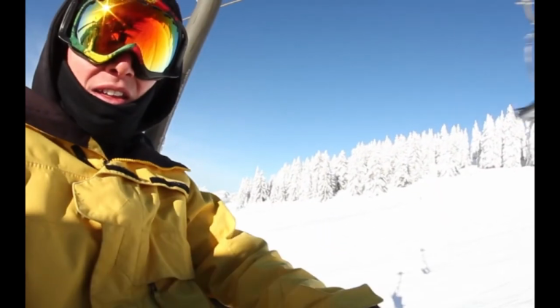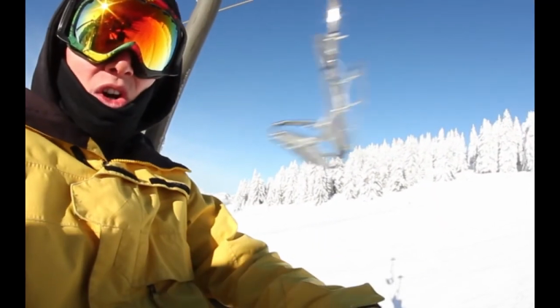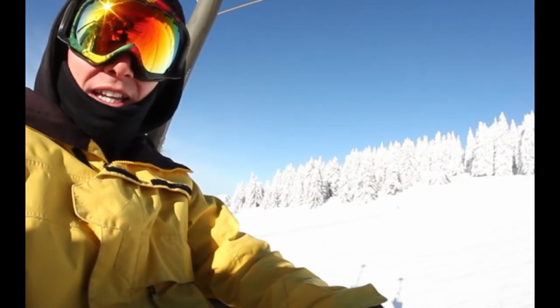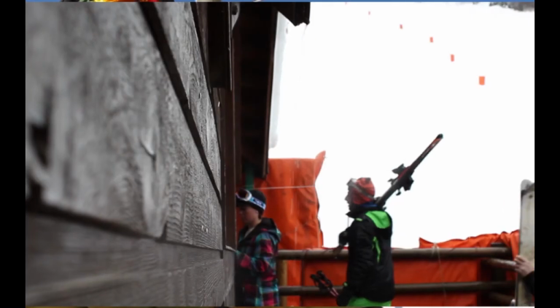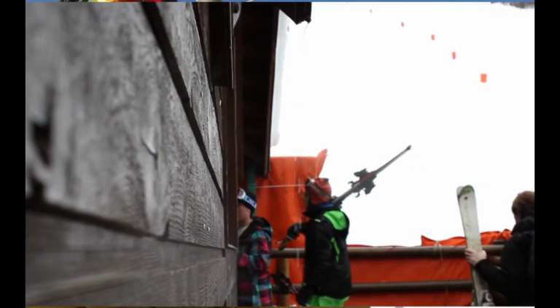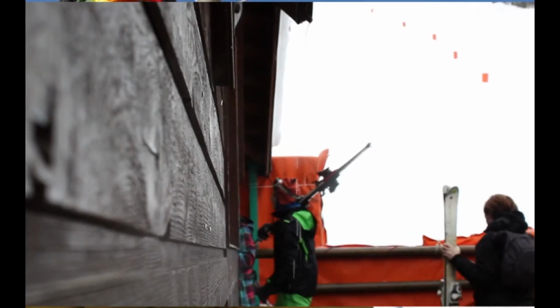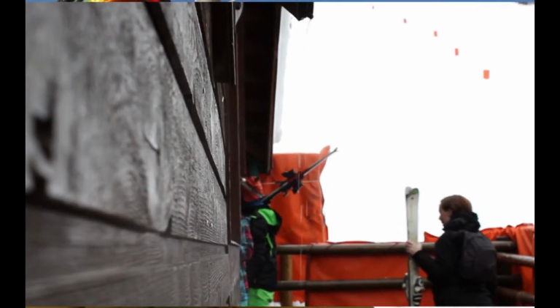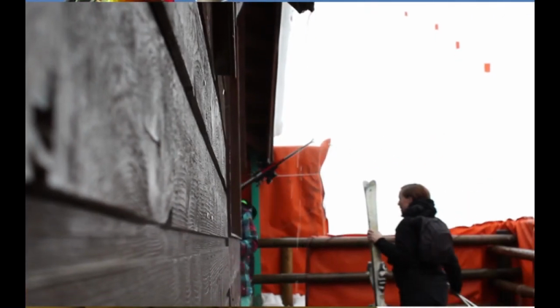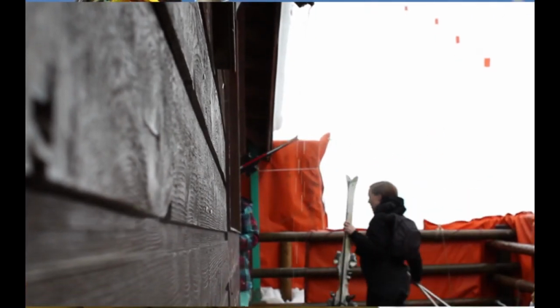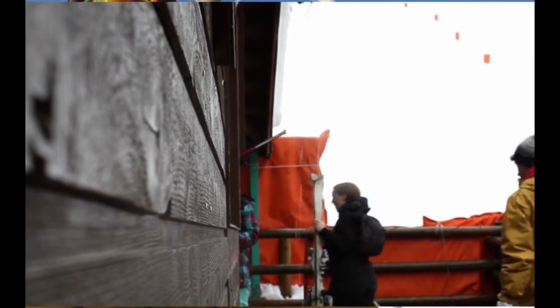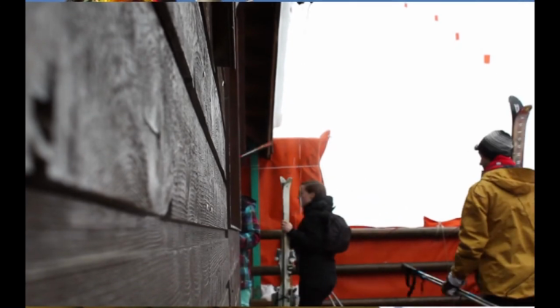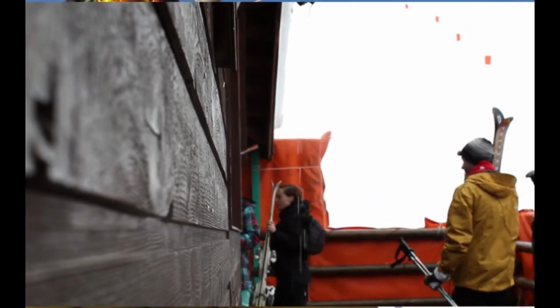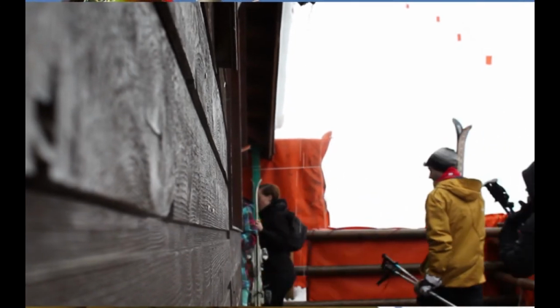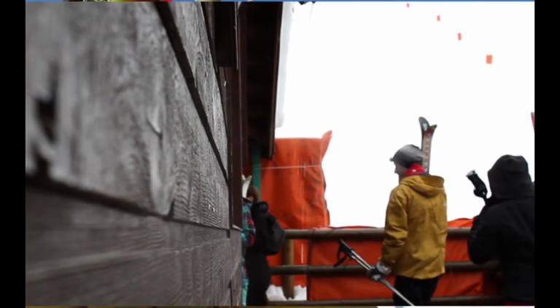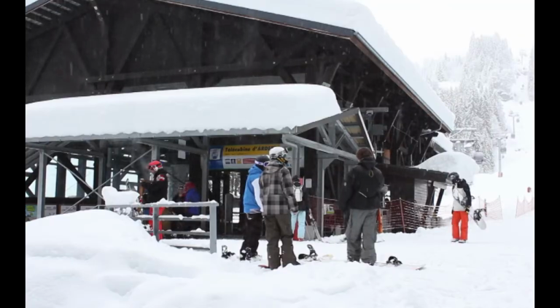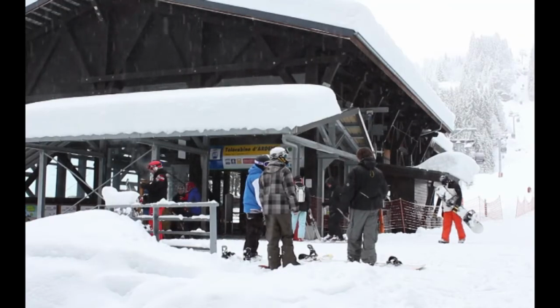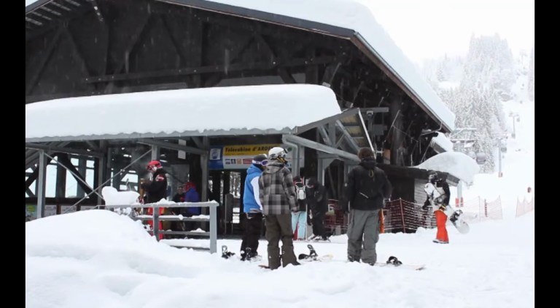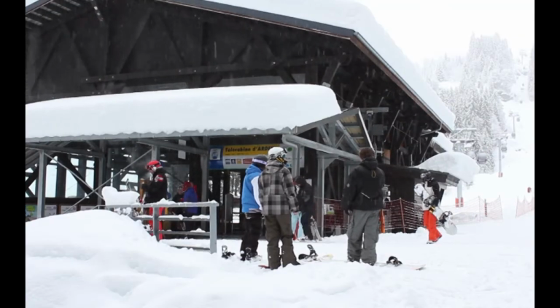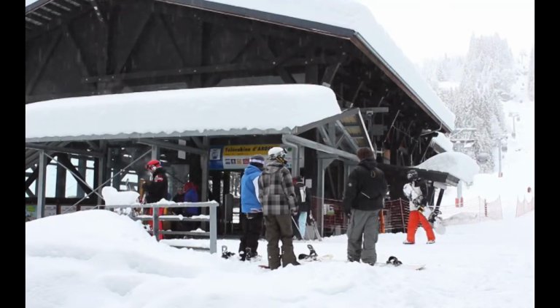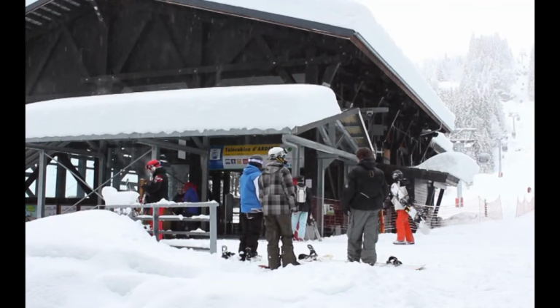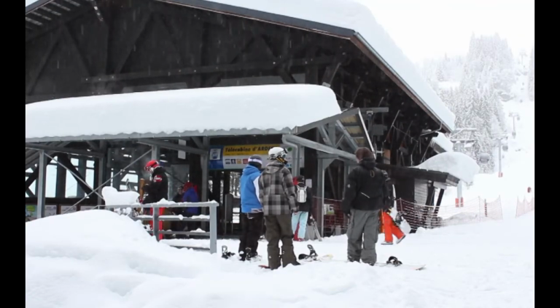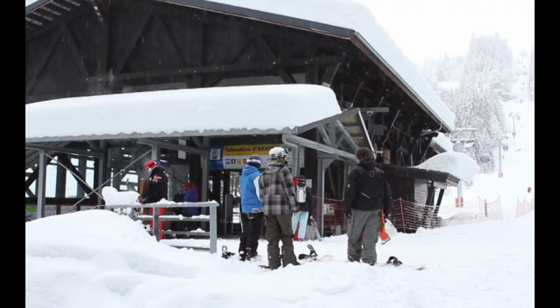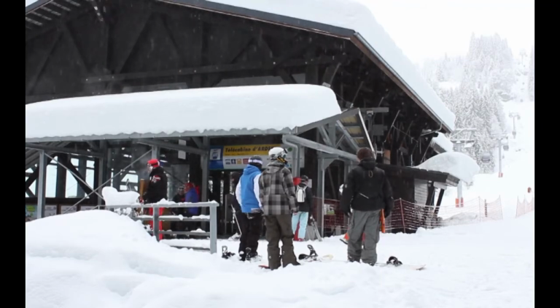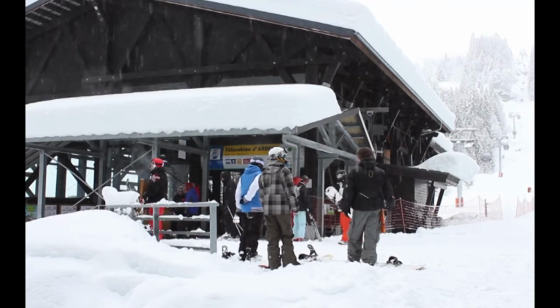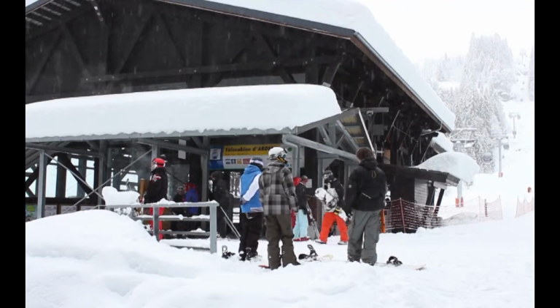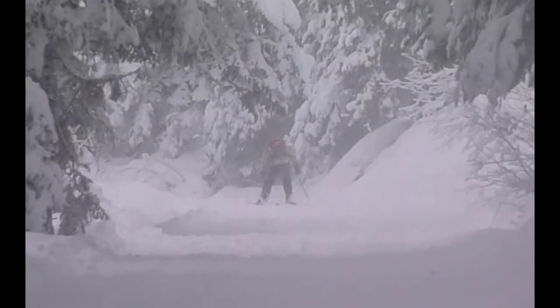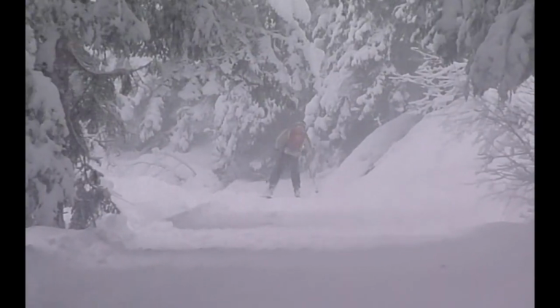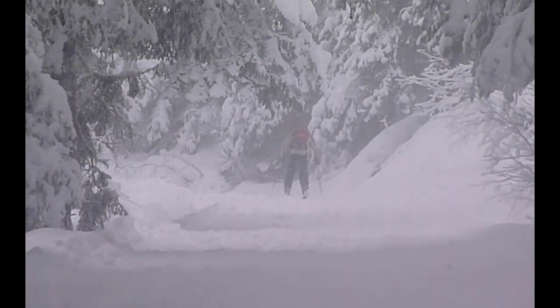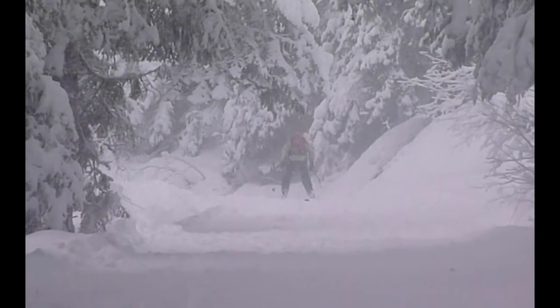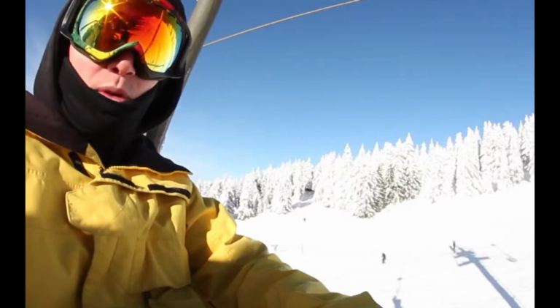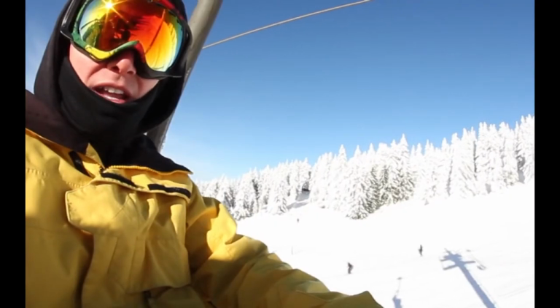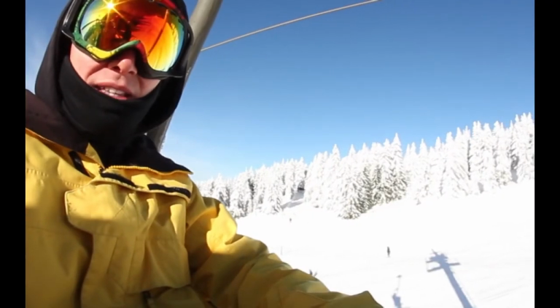We did get the rain that was forecasted on Saturday and Sunday, but thankfully people still went skiing, the lifts were still open, and on Monday and Tuesday it started dumping down snow to give us this bluebird day on Wednesday.